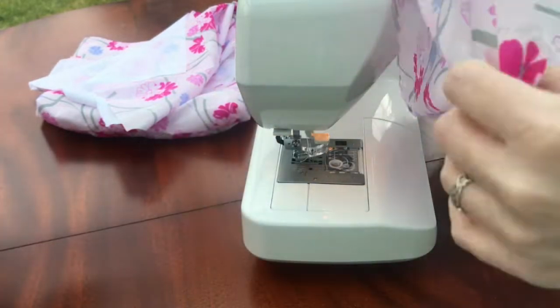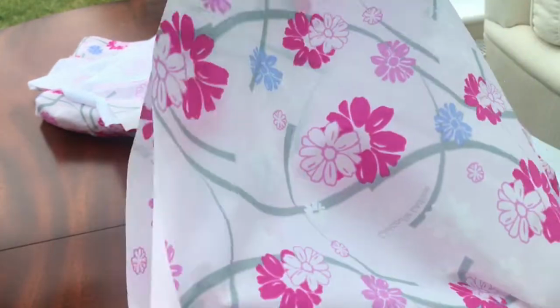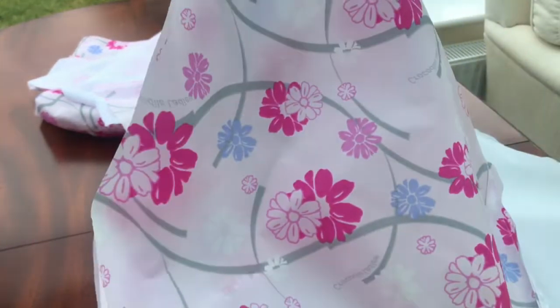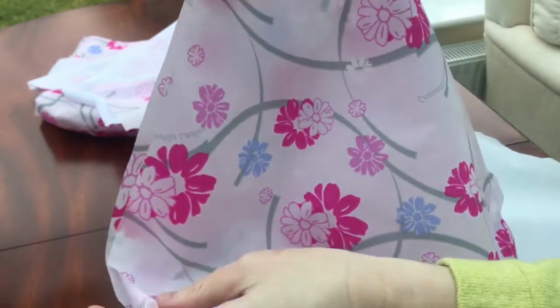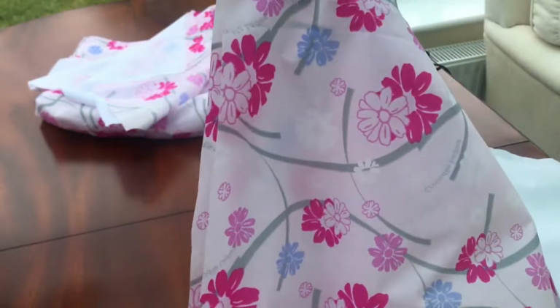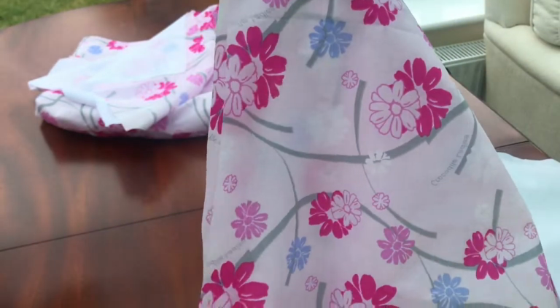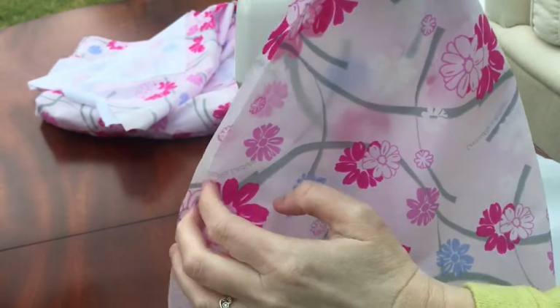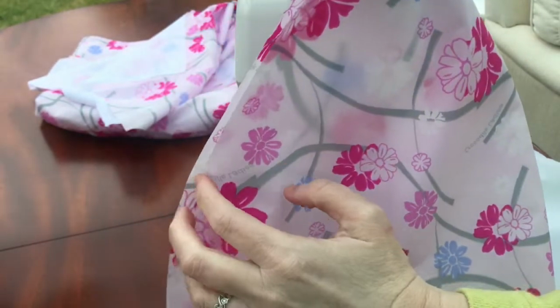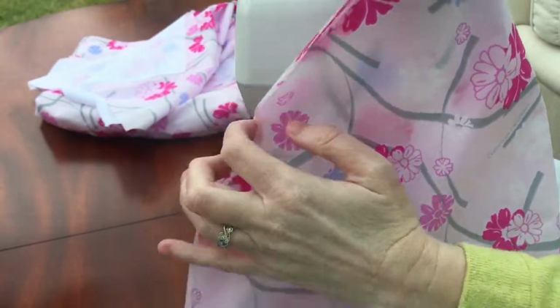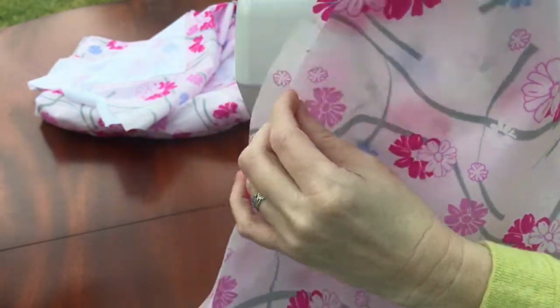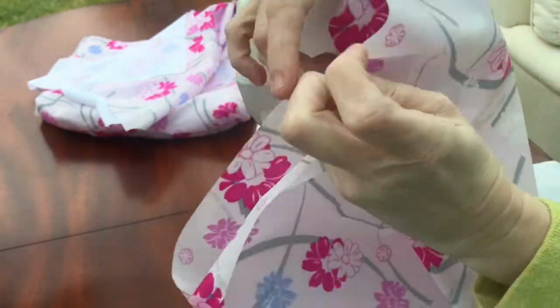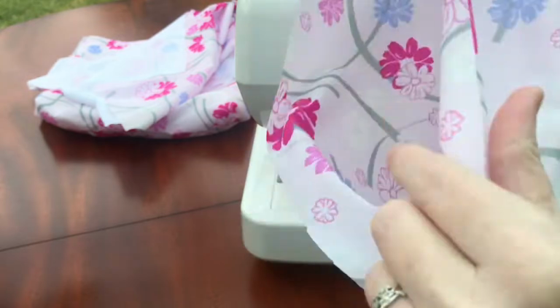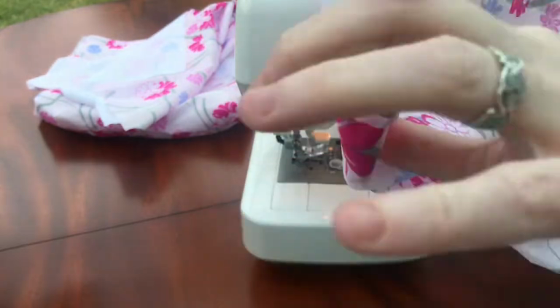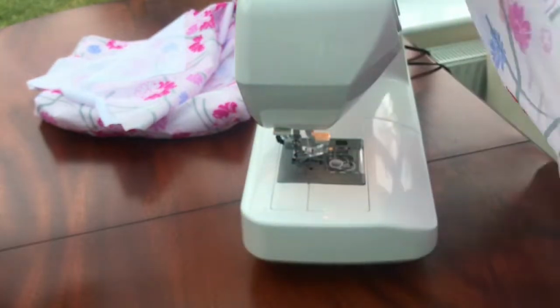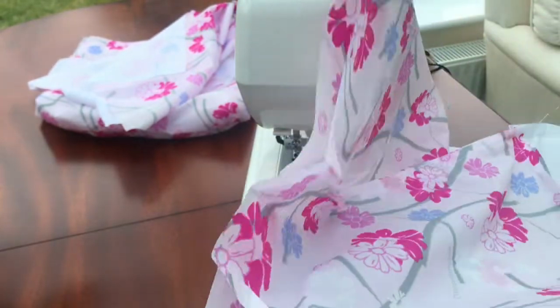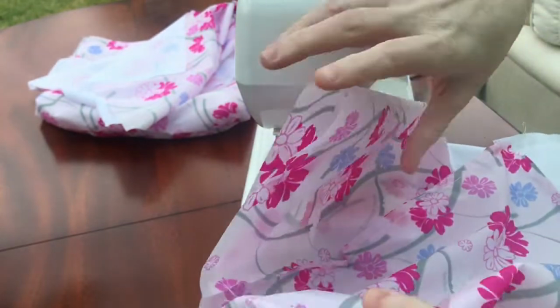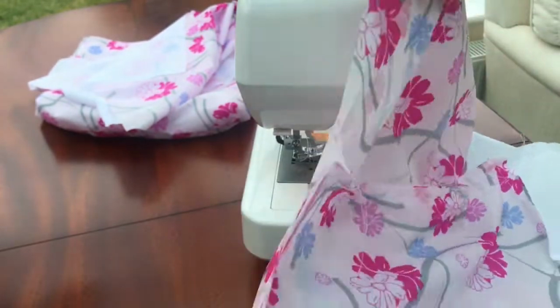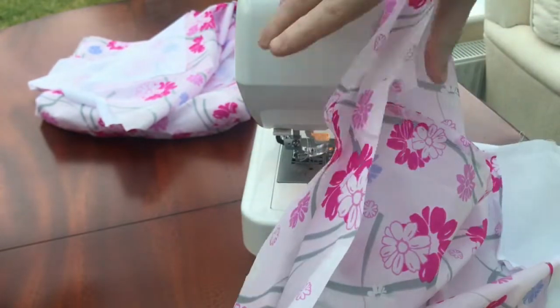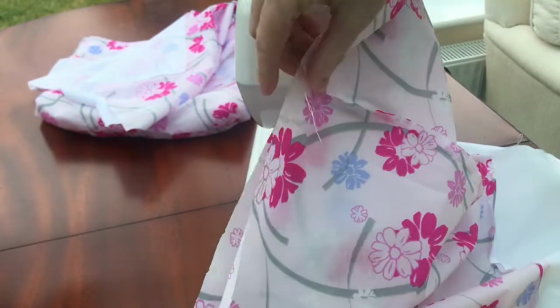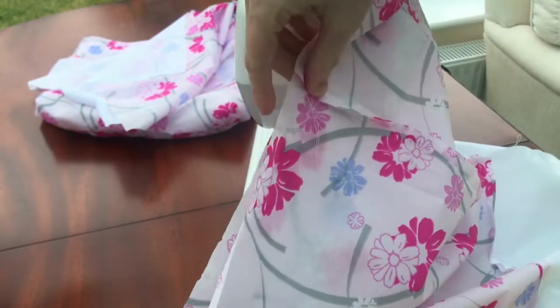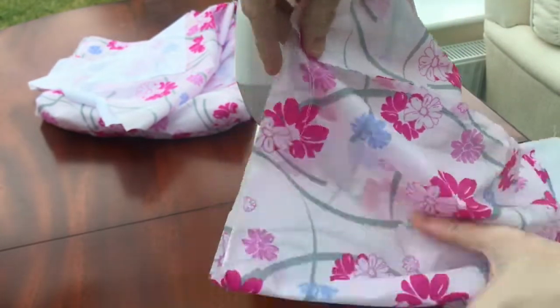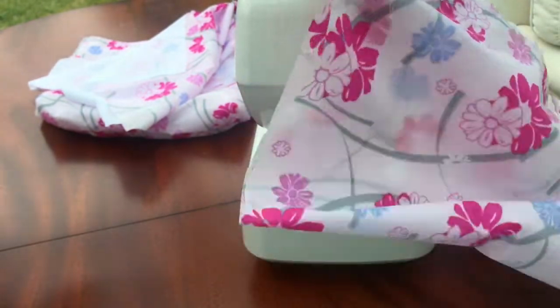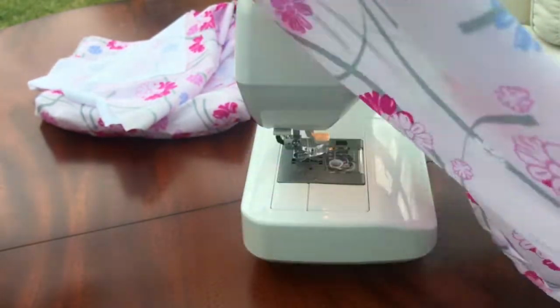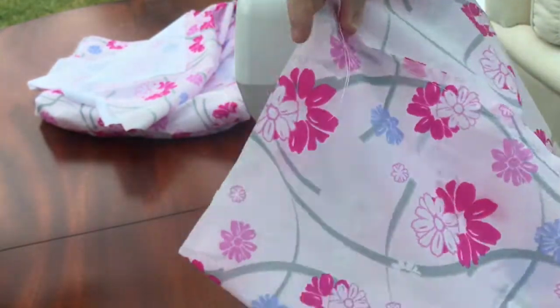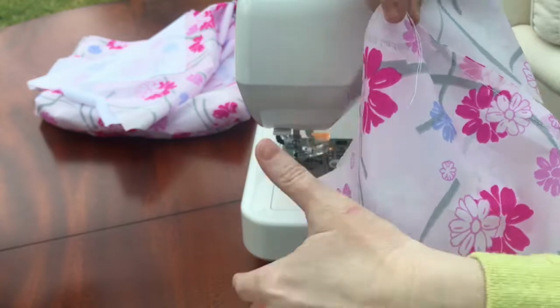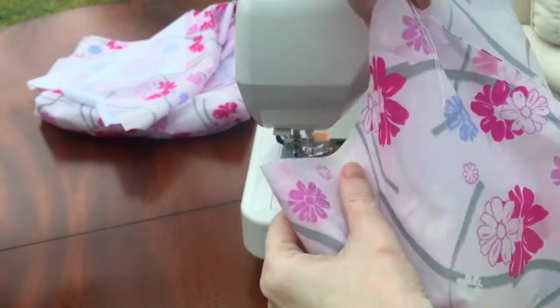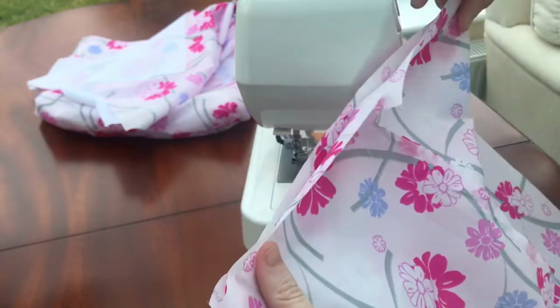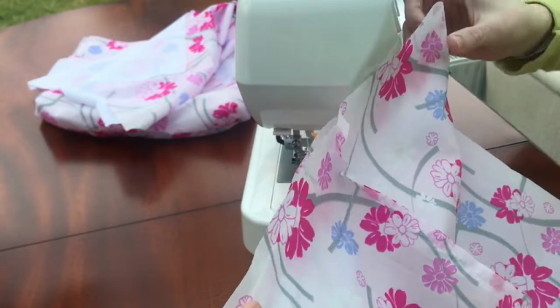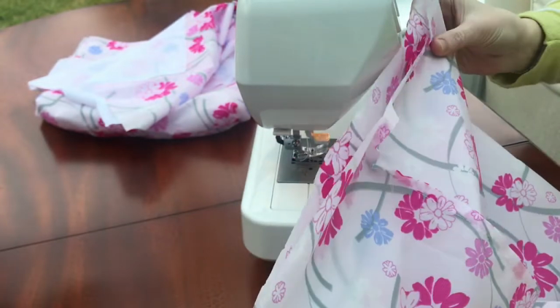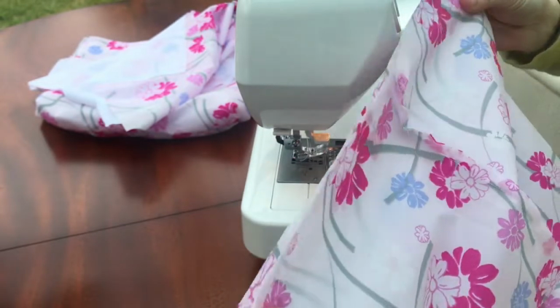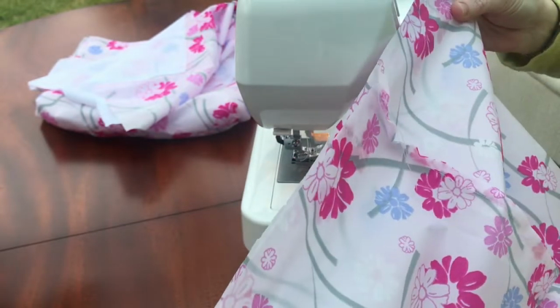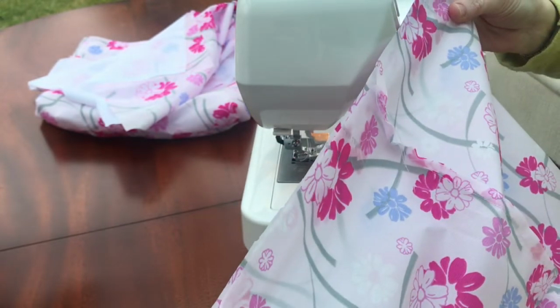So now what you're going to do from this position is you're just going to open it, and make sure that seam is in the middle. Now we're going to sew across the top fabric.